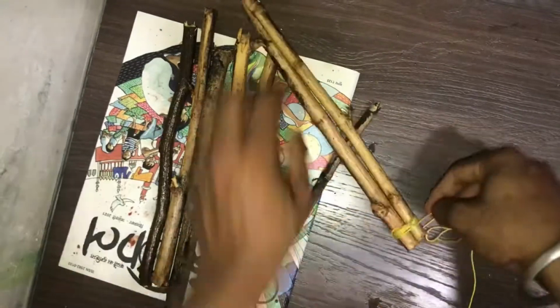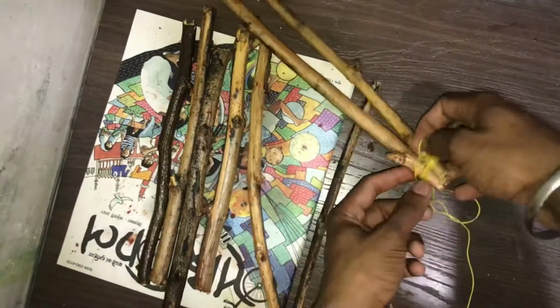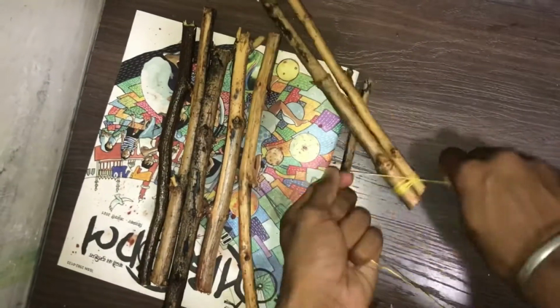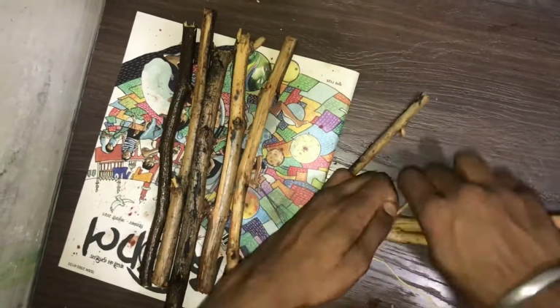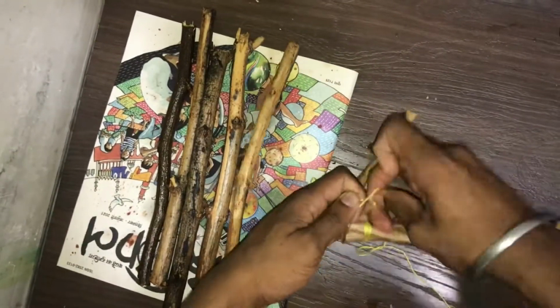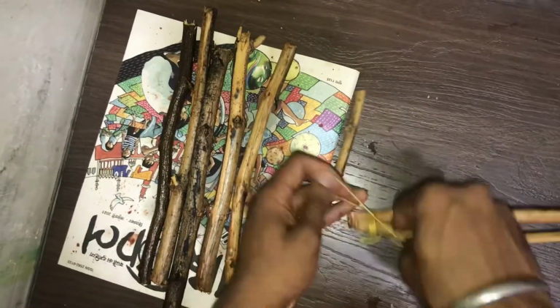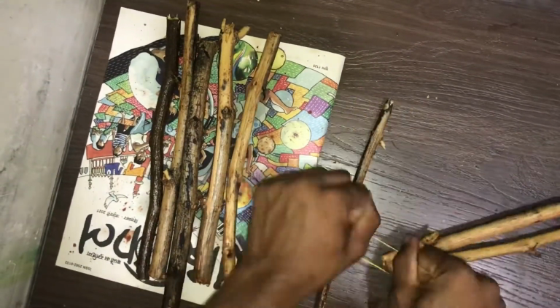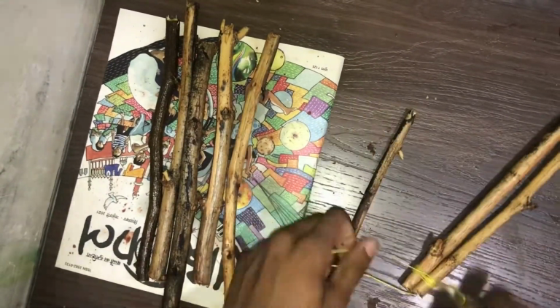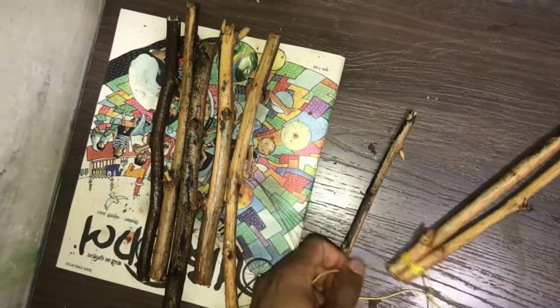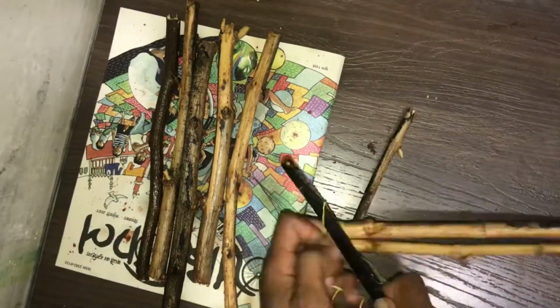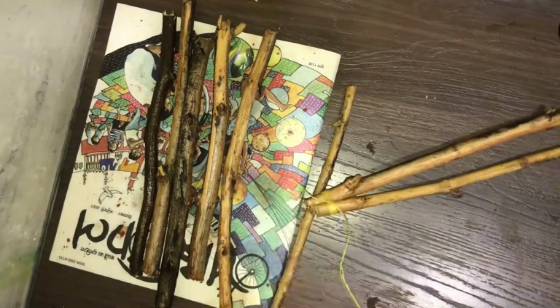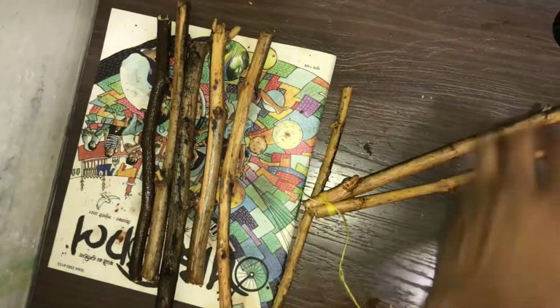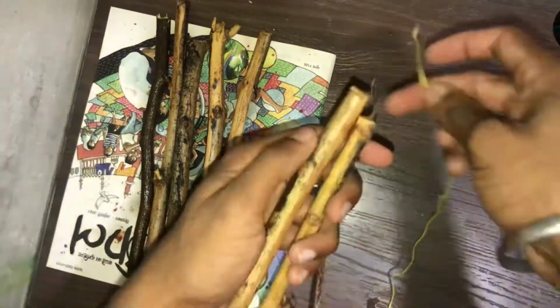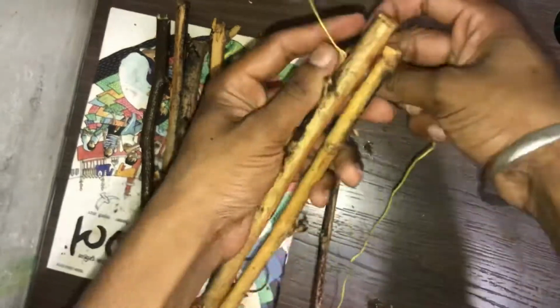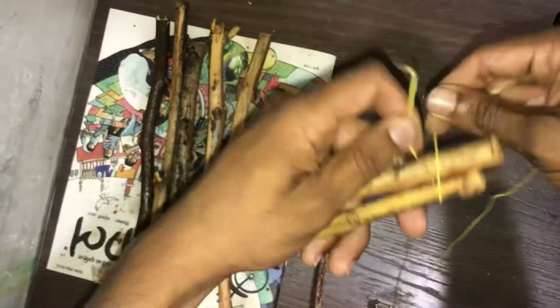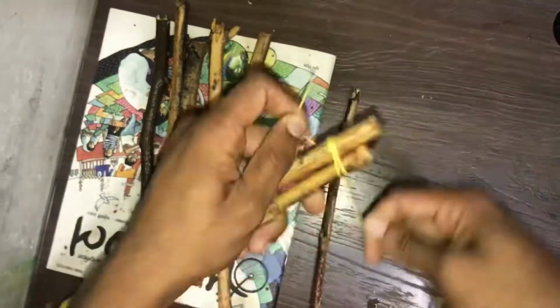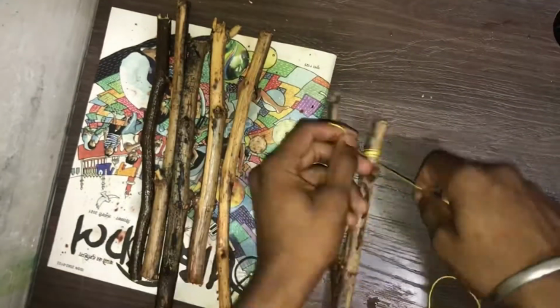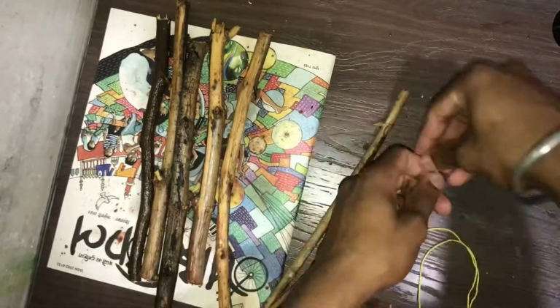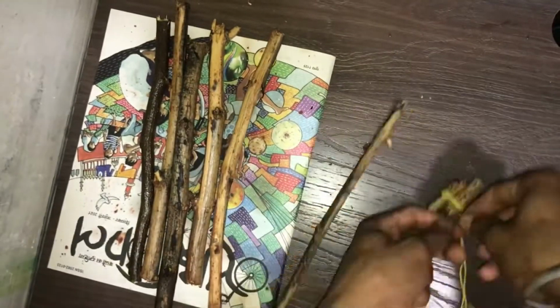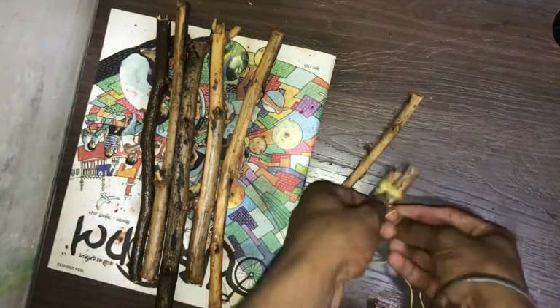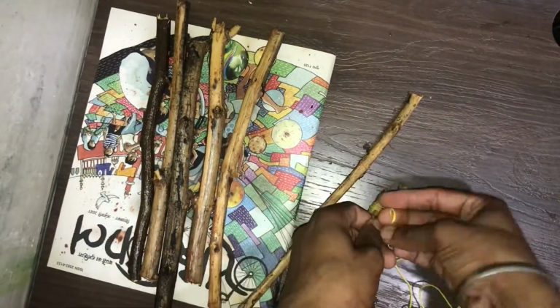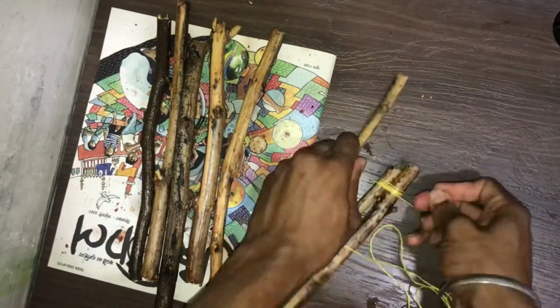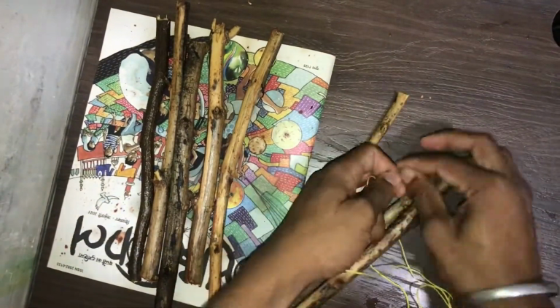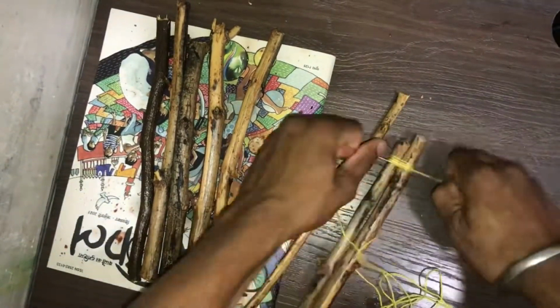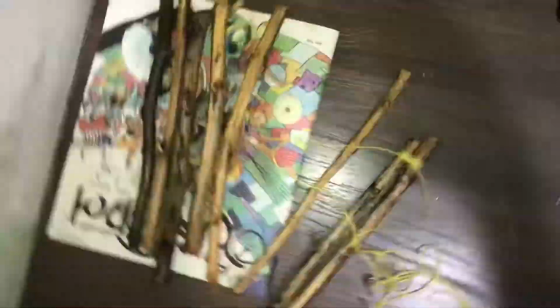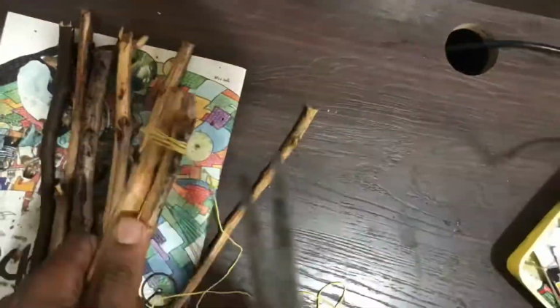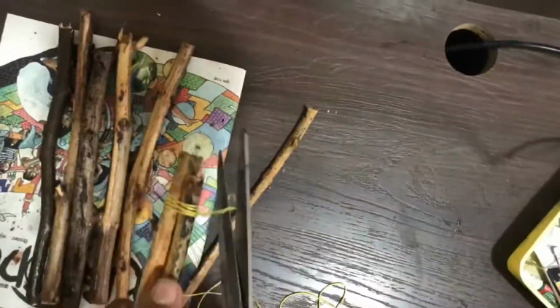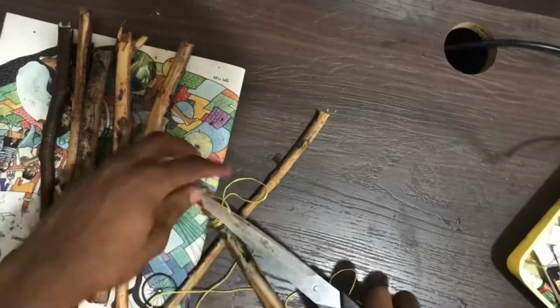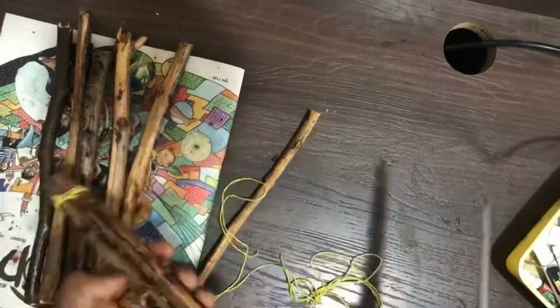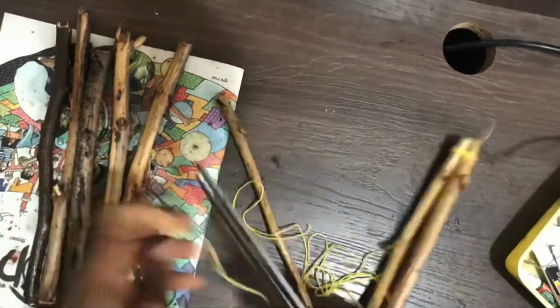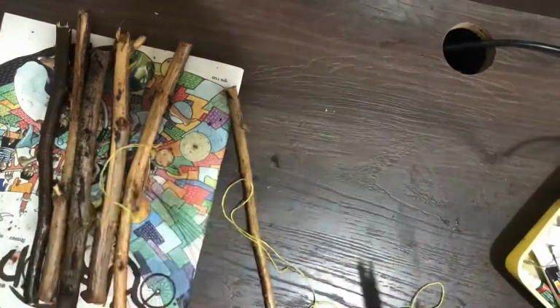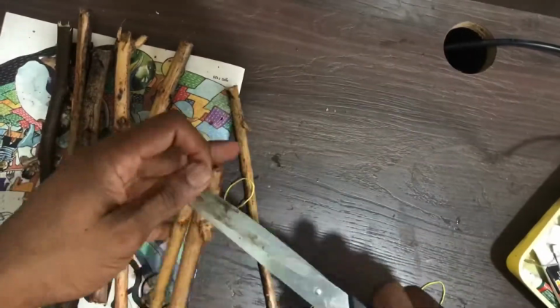Then we put a pair of twigs, 4 pairs of twigs, and 8 pairs of twigs. We will cut a pair of twigs — we can cut them both. Let's place the twigs in the front and on the other side.